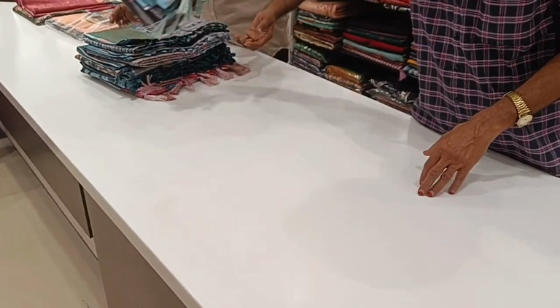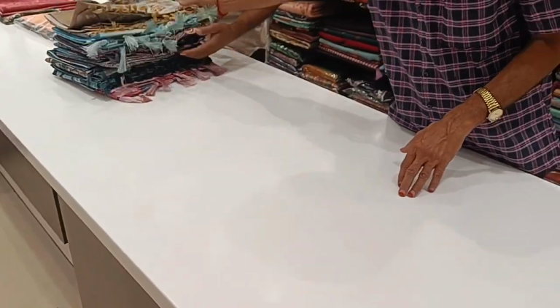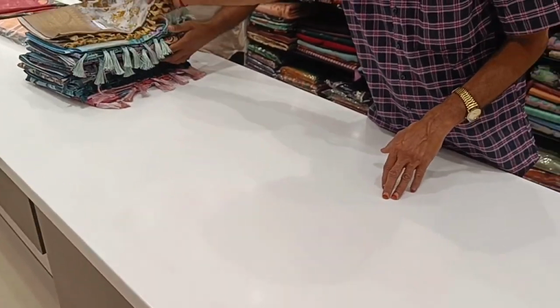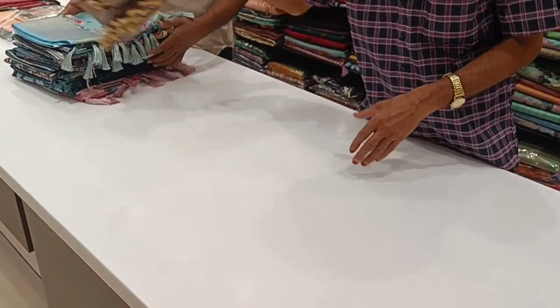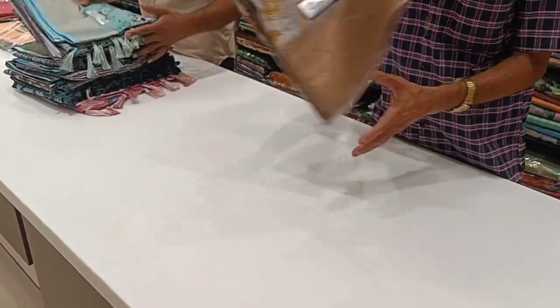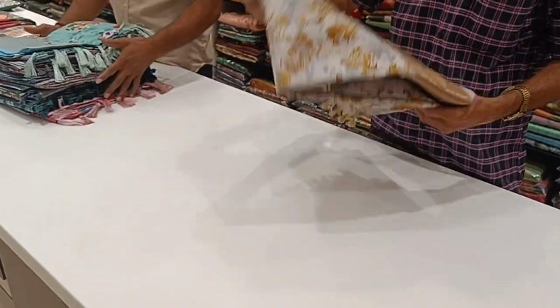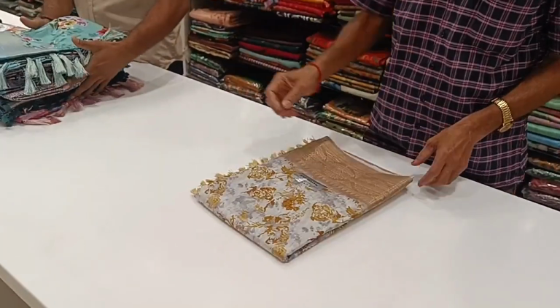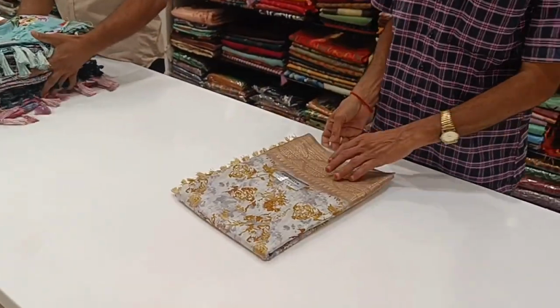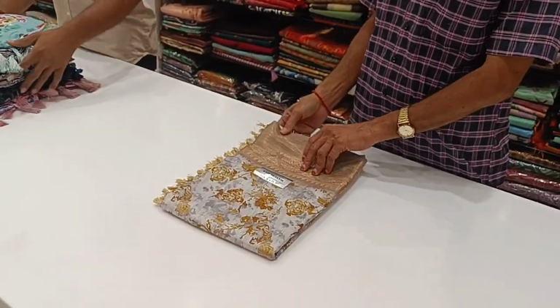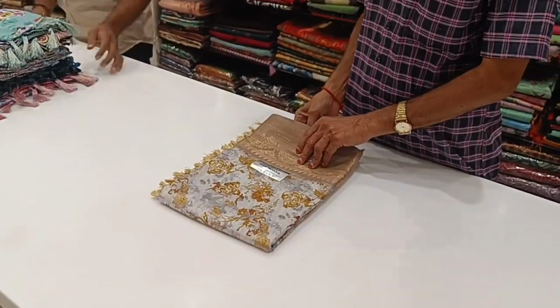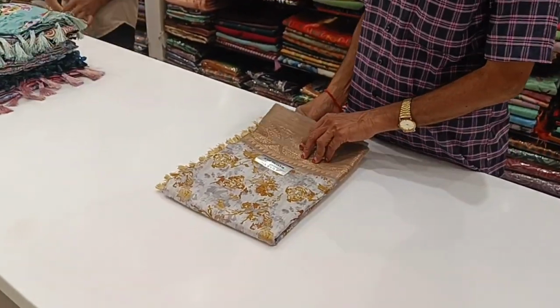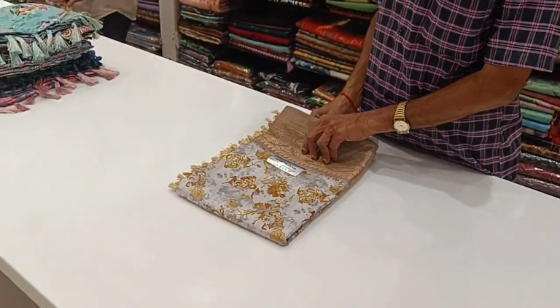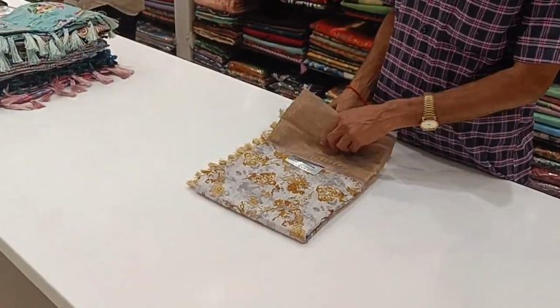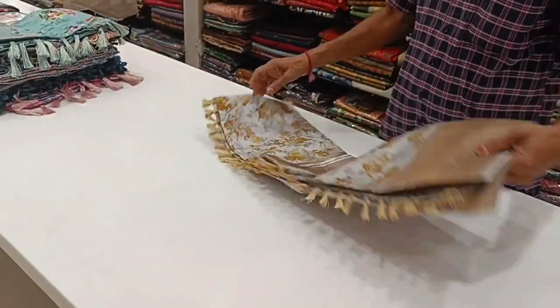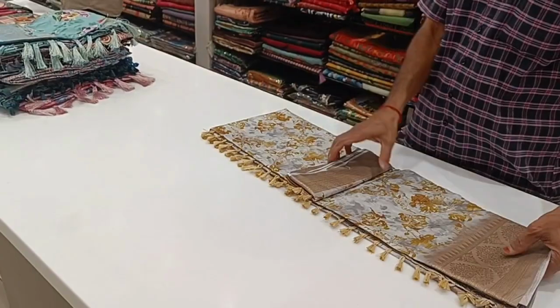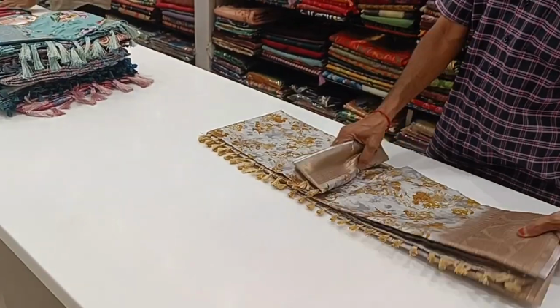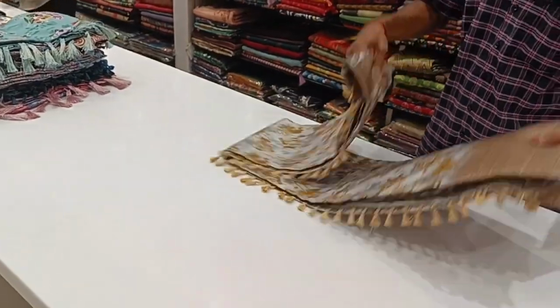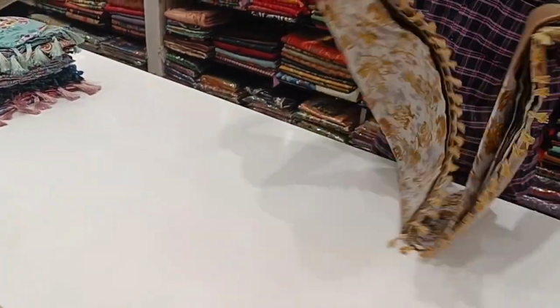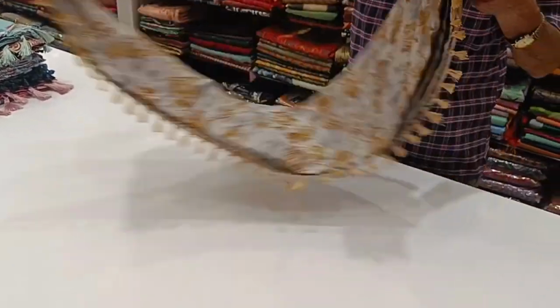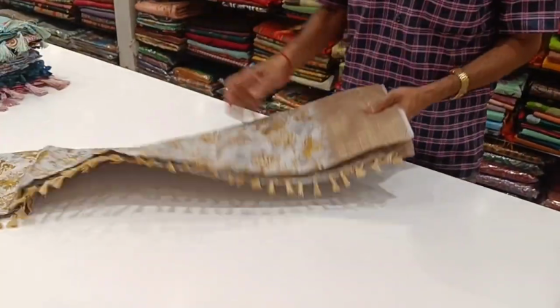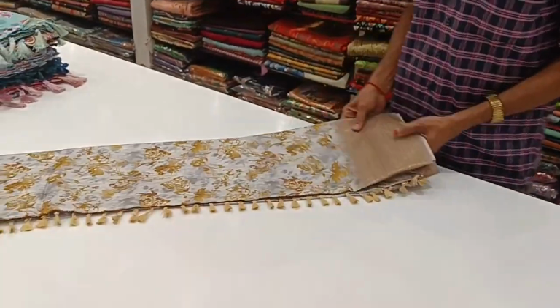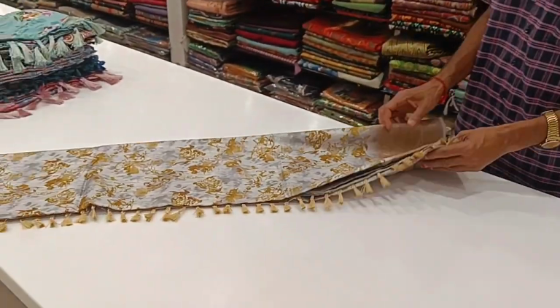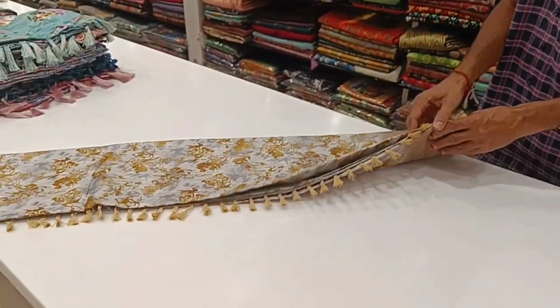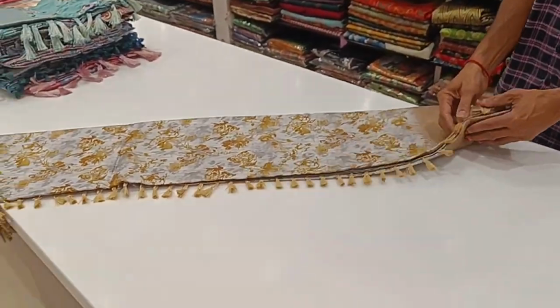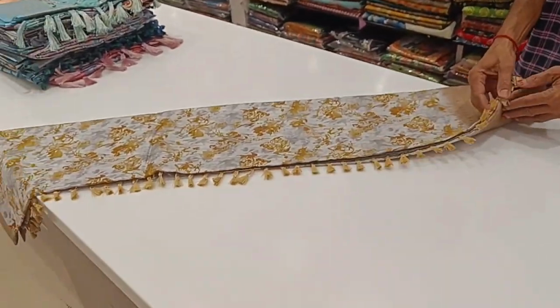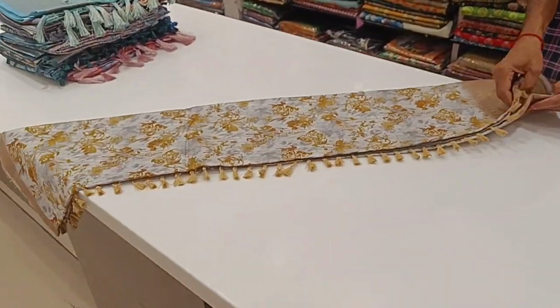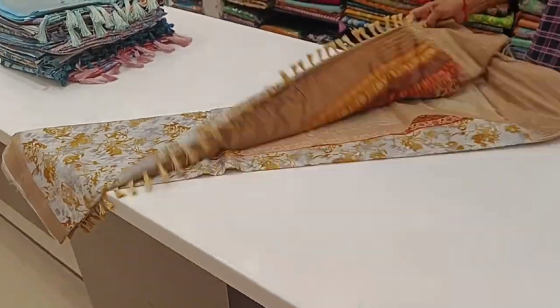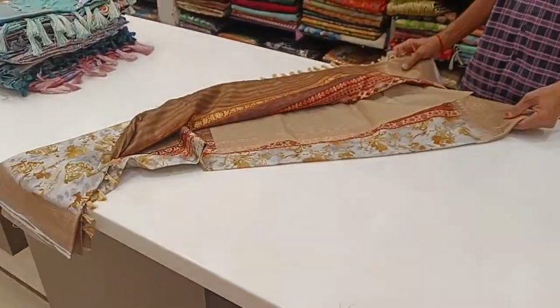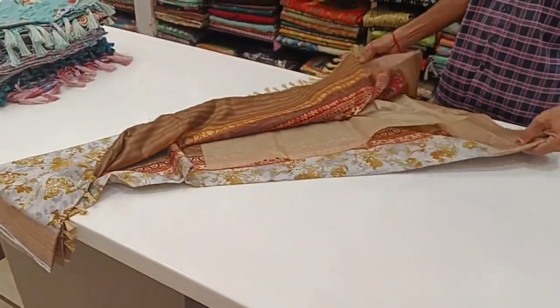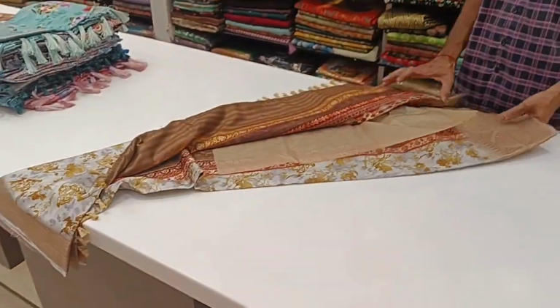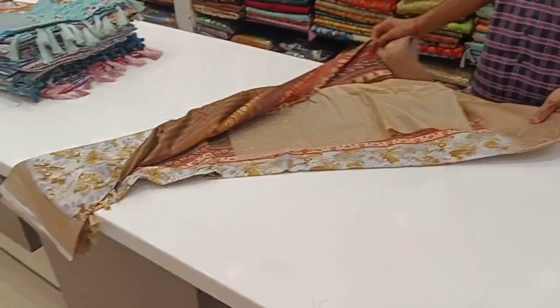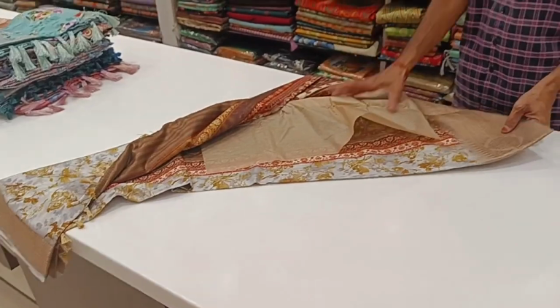Subscribe to see new collections and new arrivals today. There are daily new updates. You can see a new pattern daily. Subscribe to my channel and you can see all the videos.